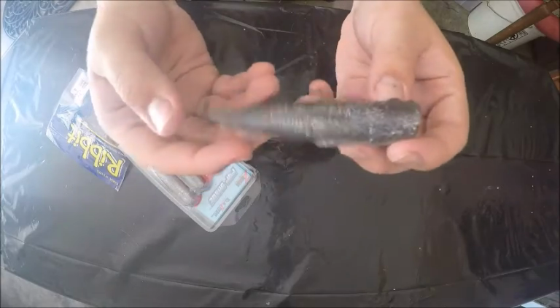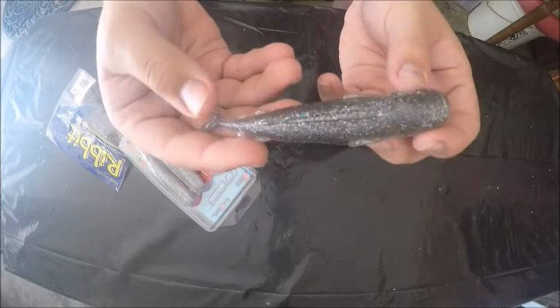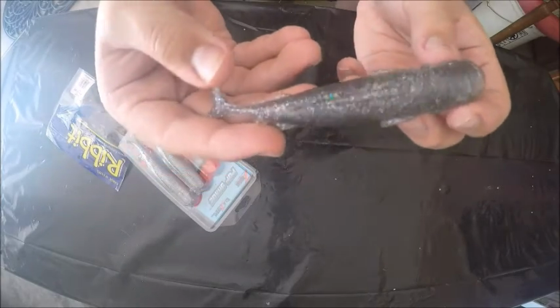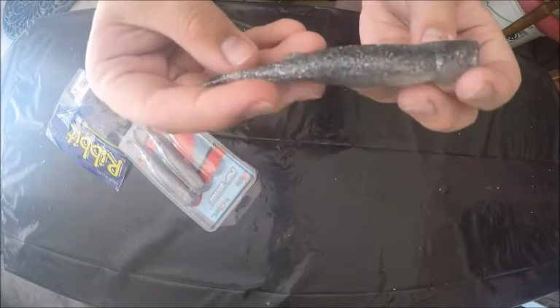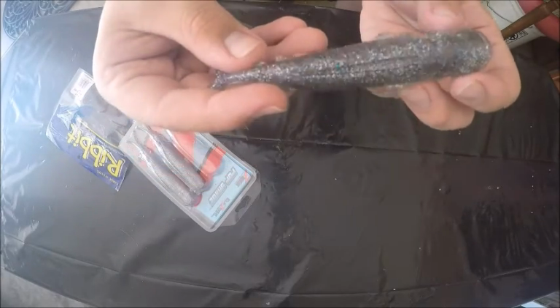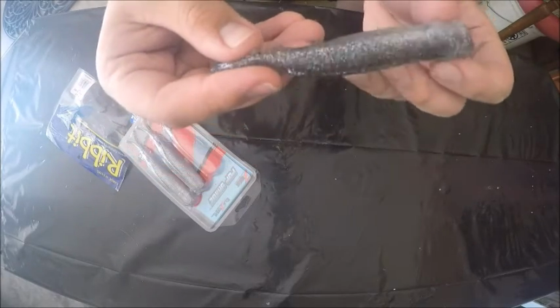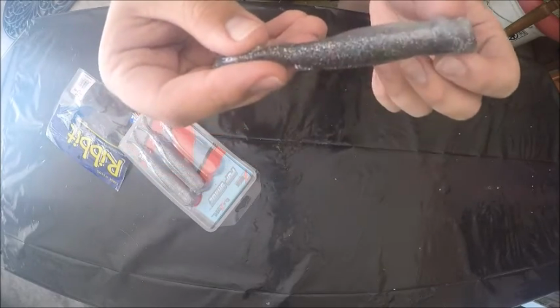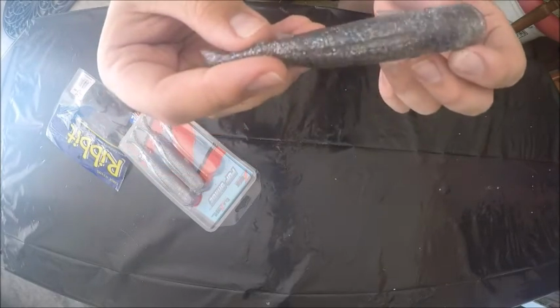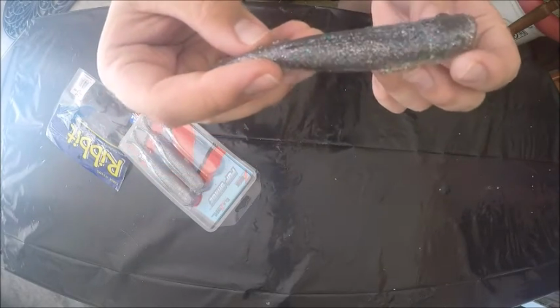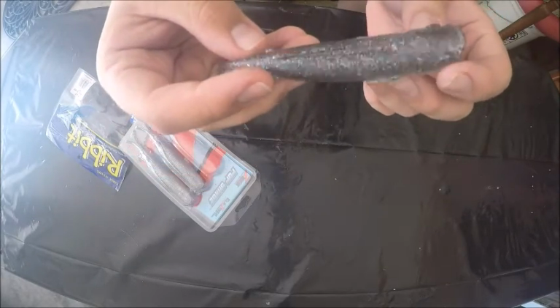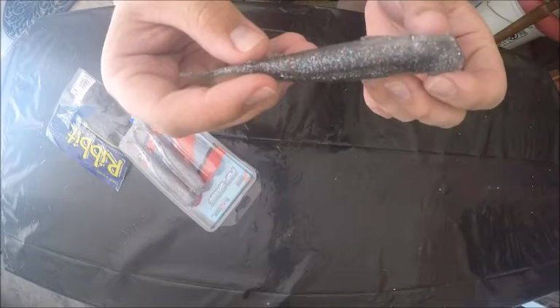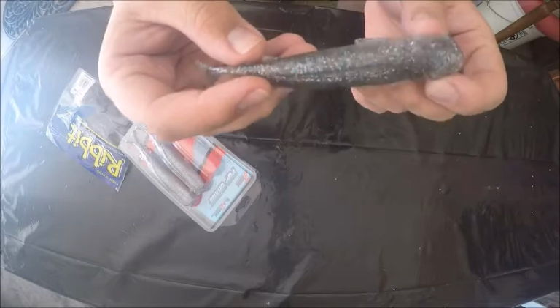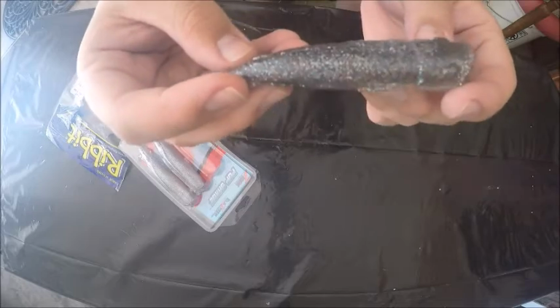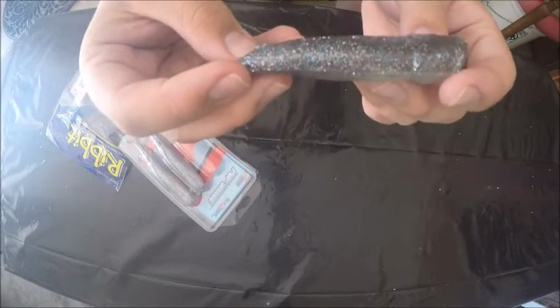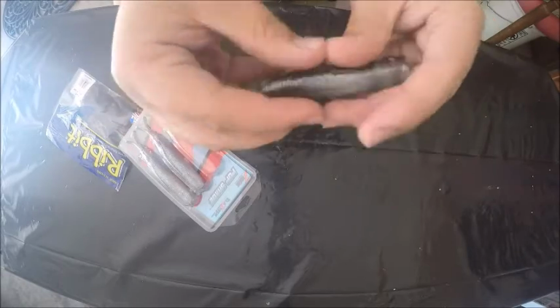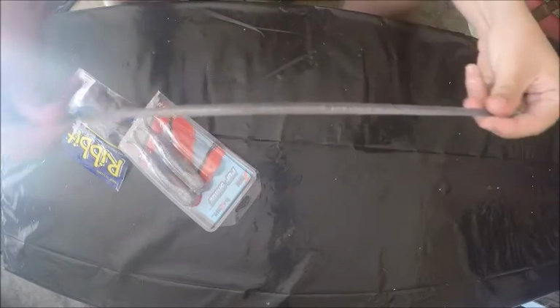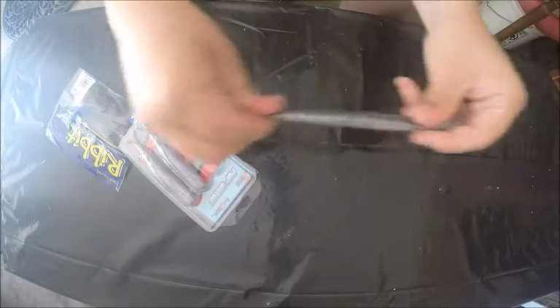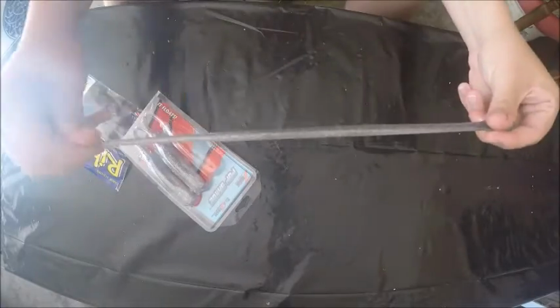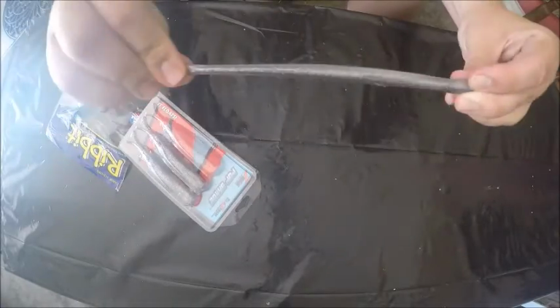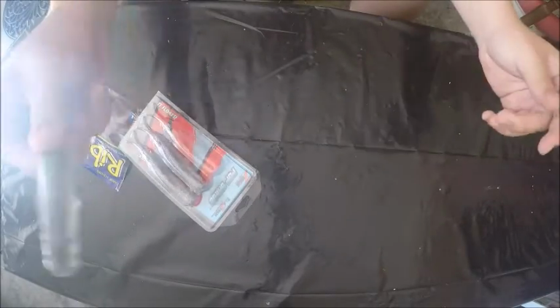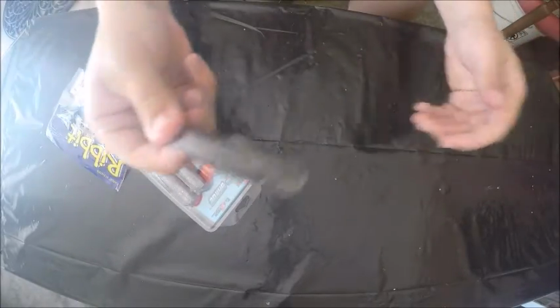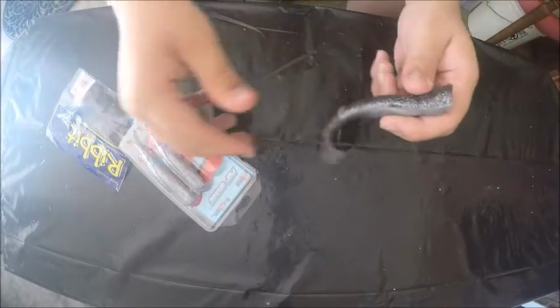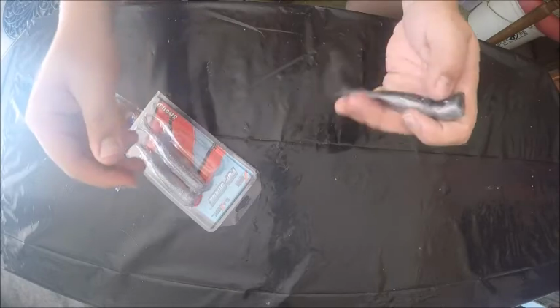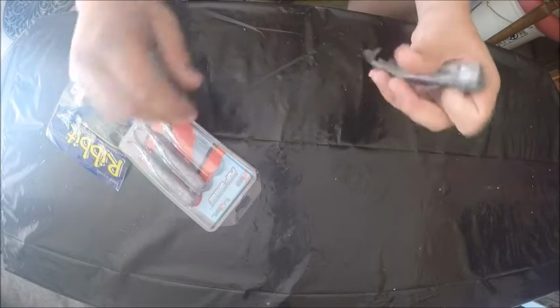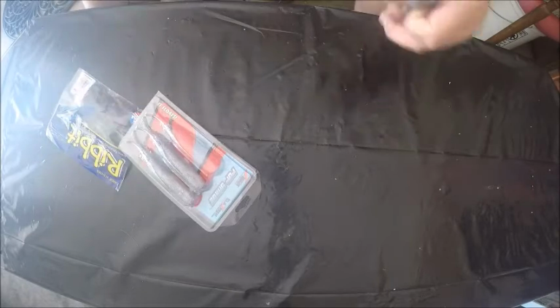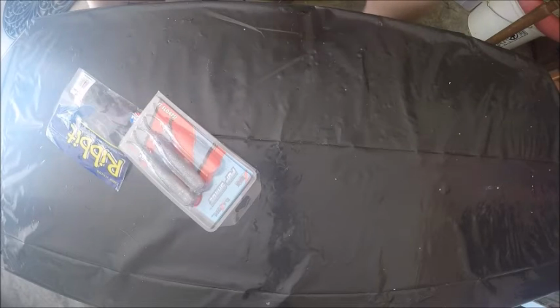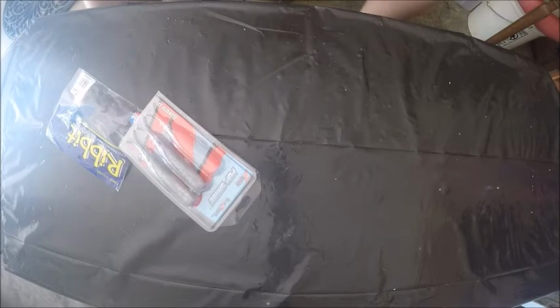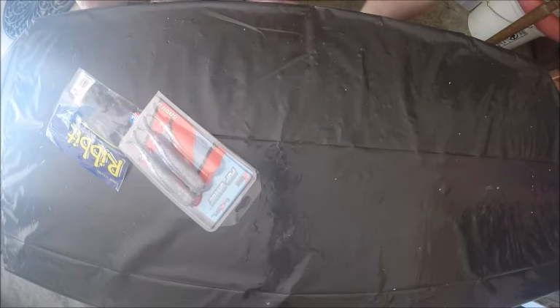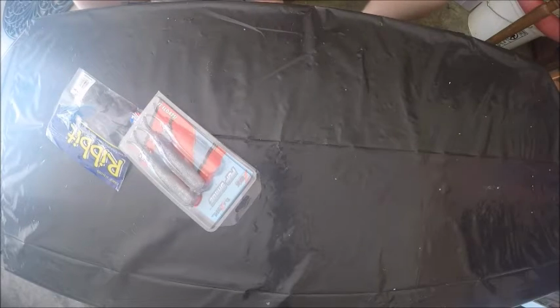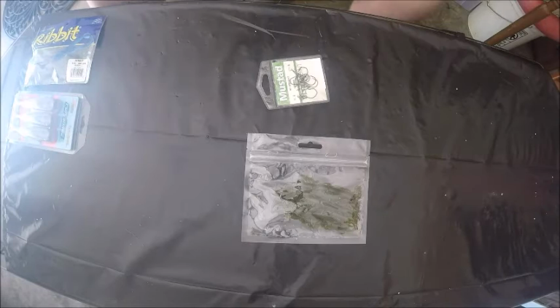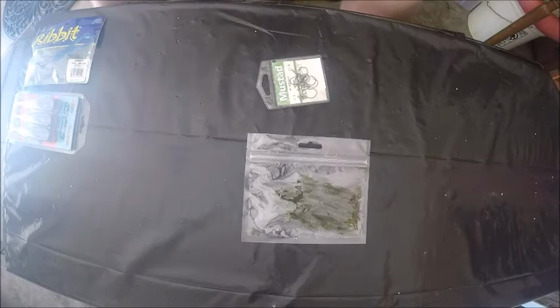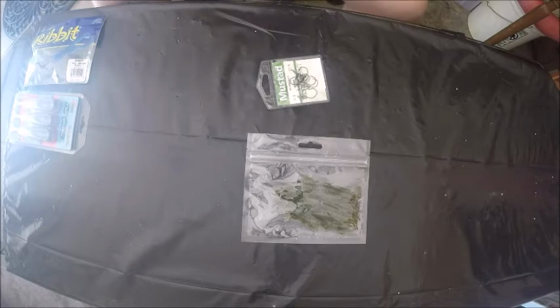Then I'm also giving some Z-Man Pop Shadz, and these are in Smoky Shad. It's a soft plastic popper, good color on it, and if you don't know, they're extremely hard to break.